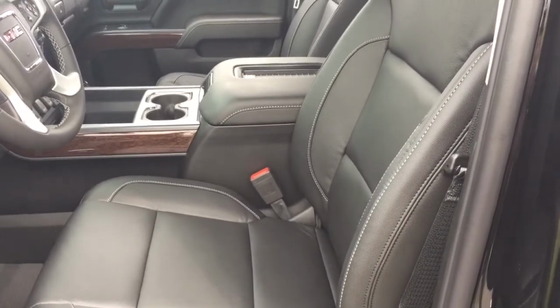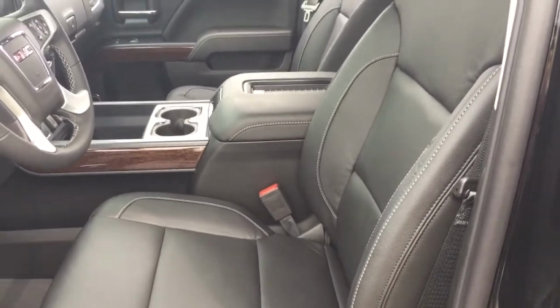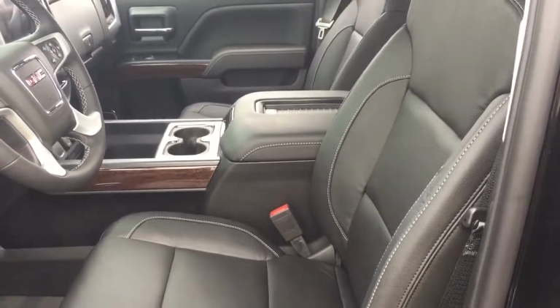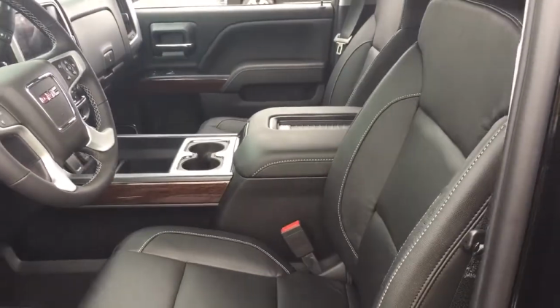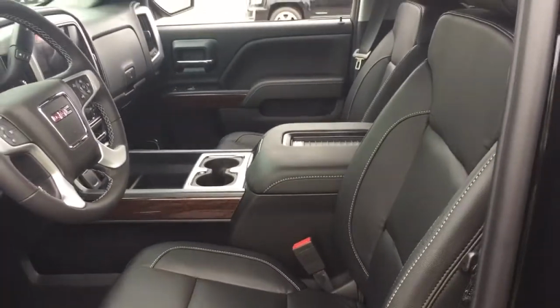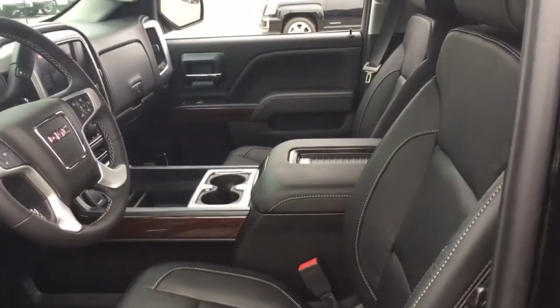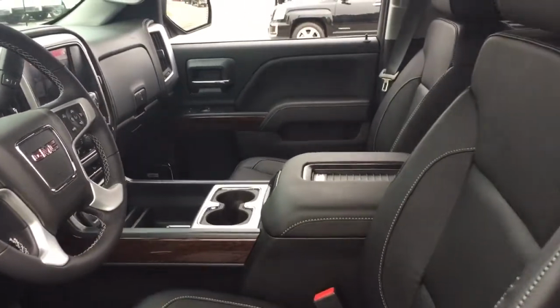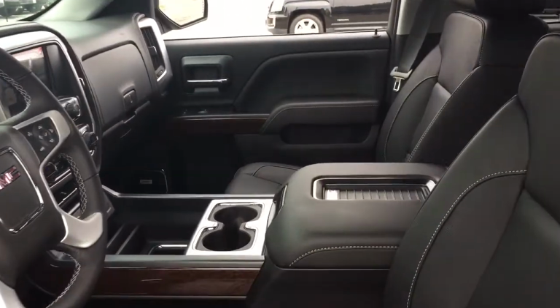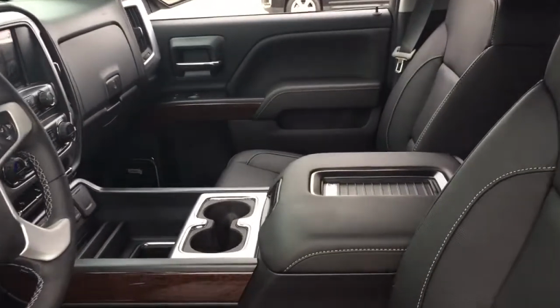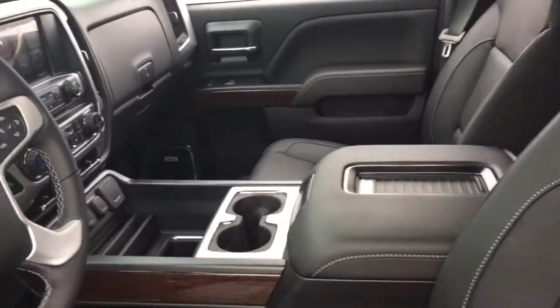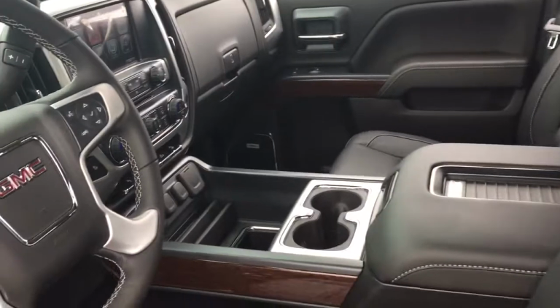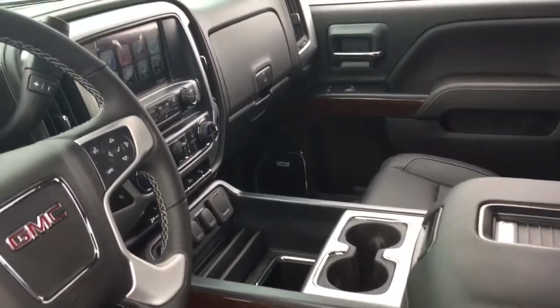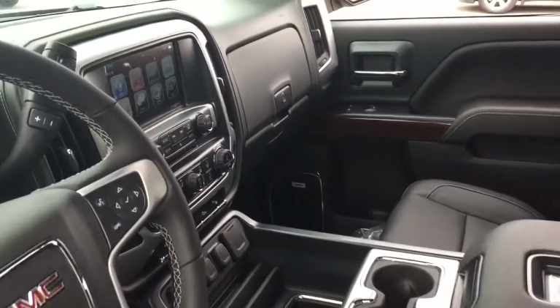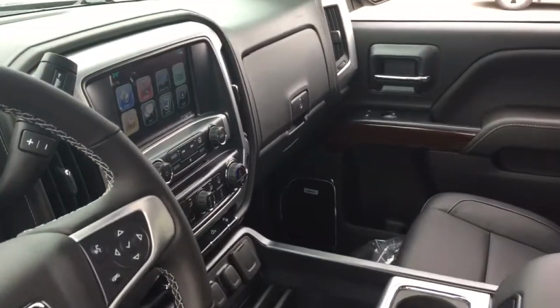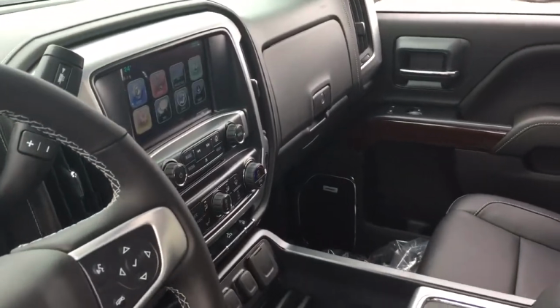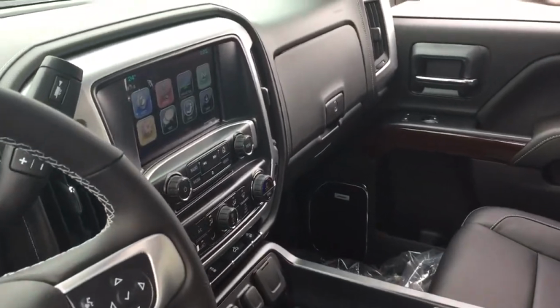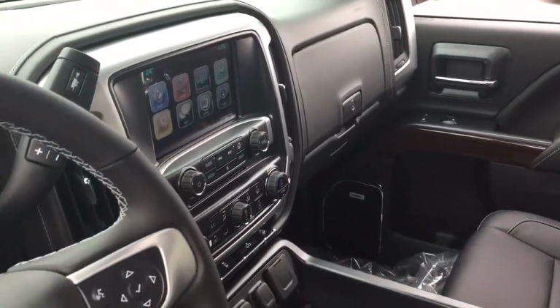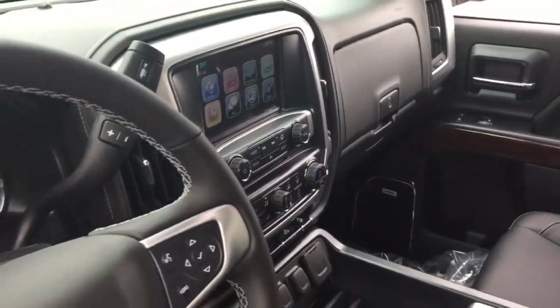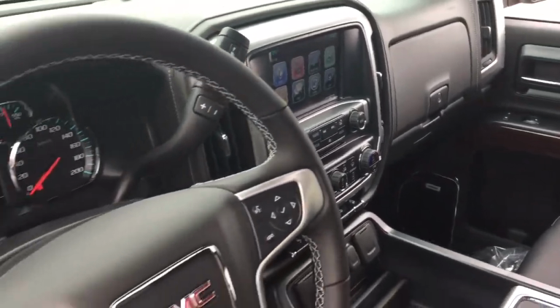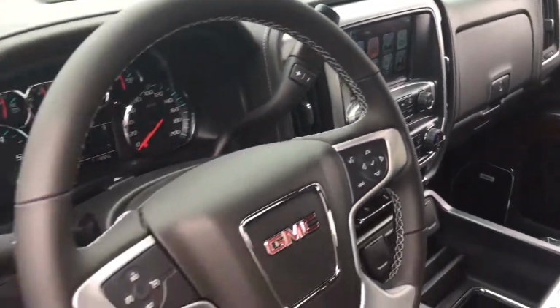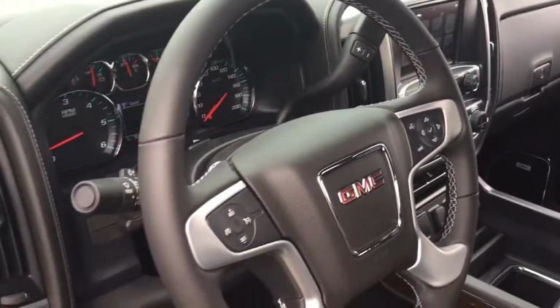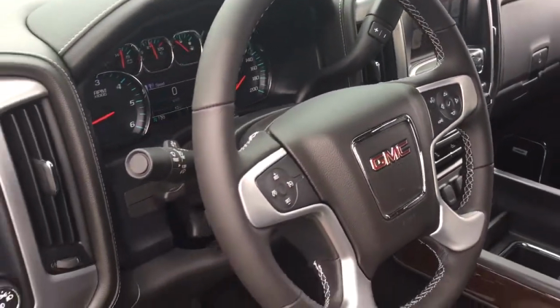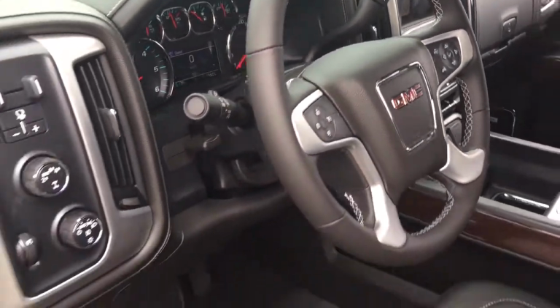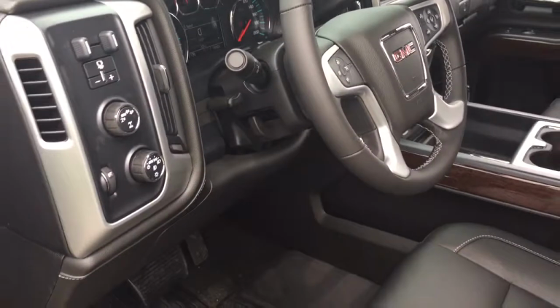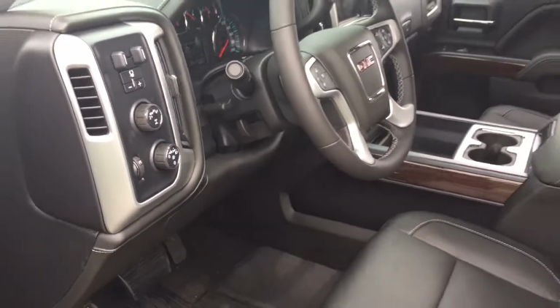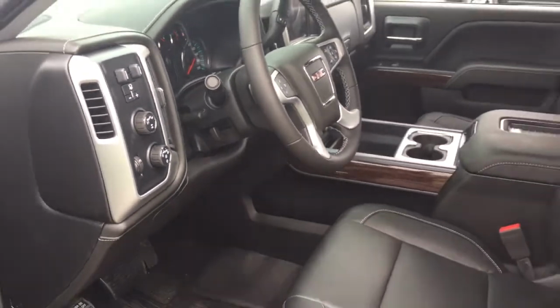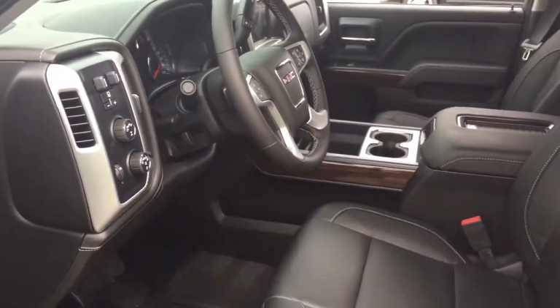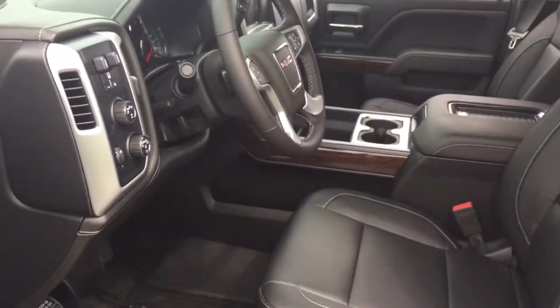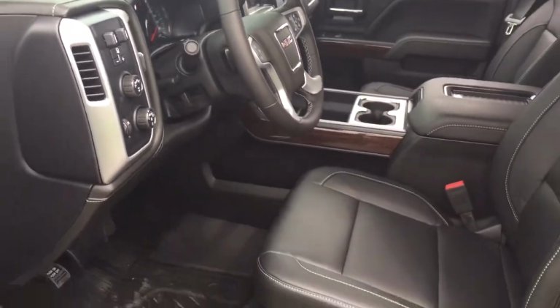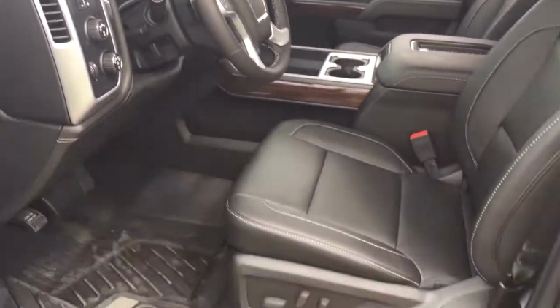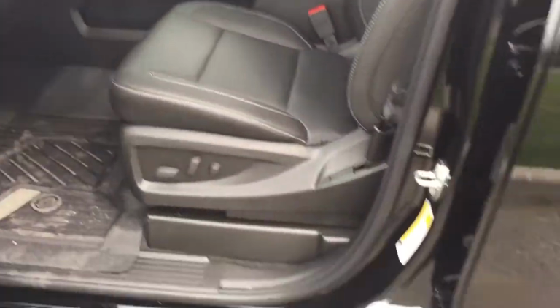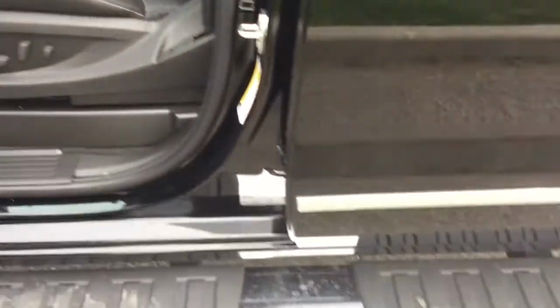All leather upholstery on the inside. You've got yourself a wireless charging dock. We're going to take a look around this 2018 SLT 1500 — see what's included and where everything is located.